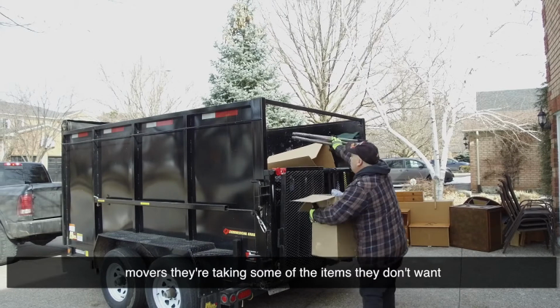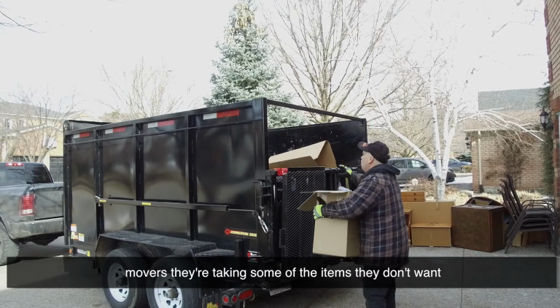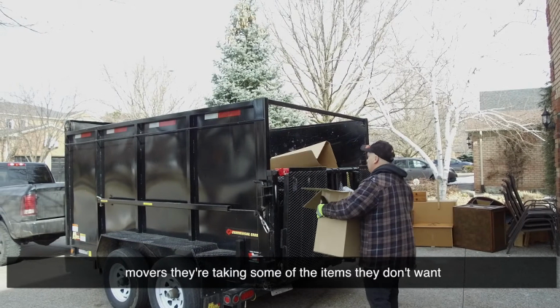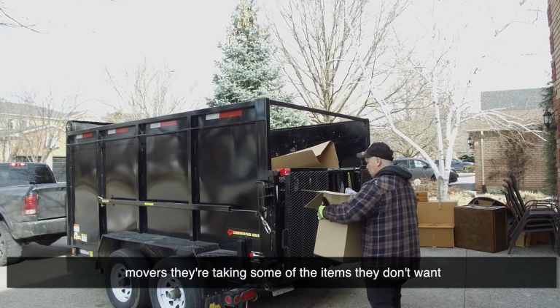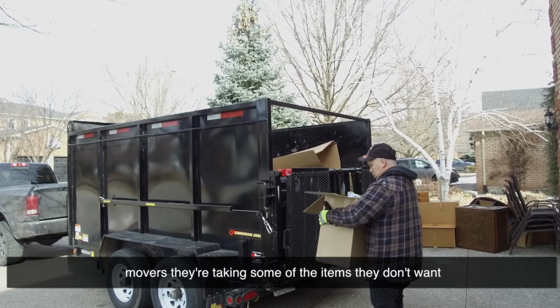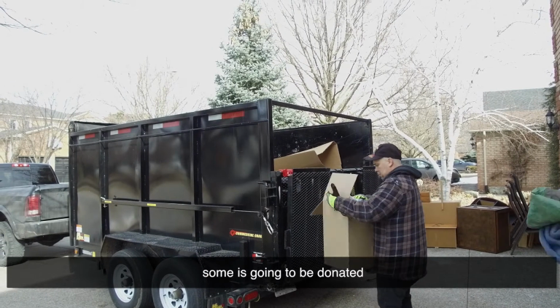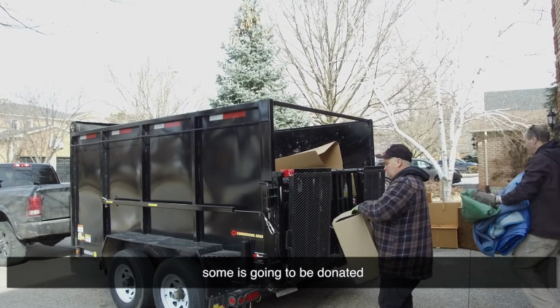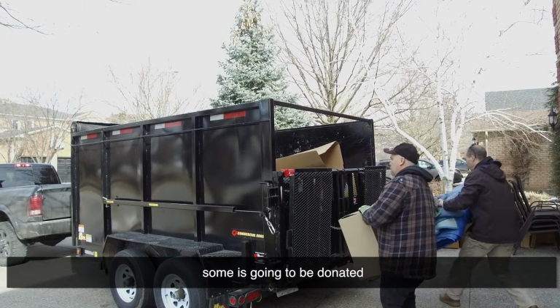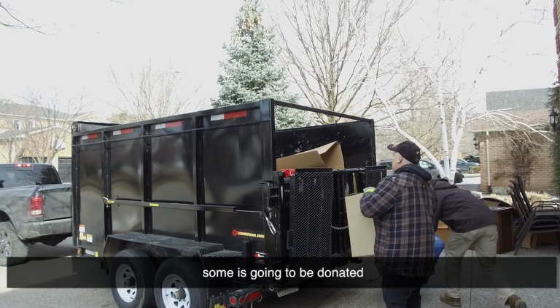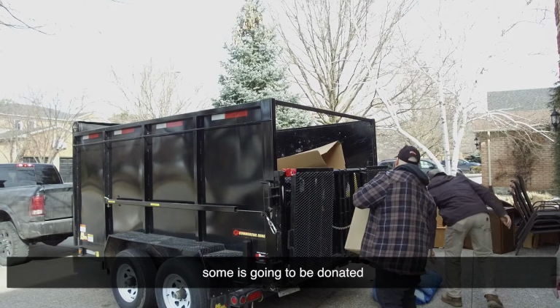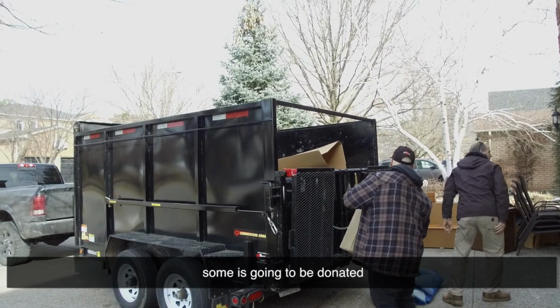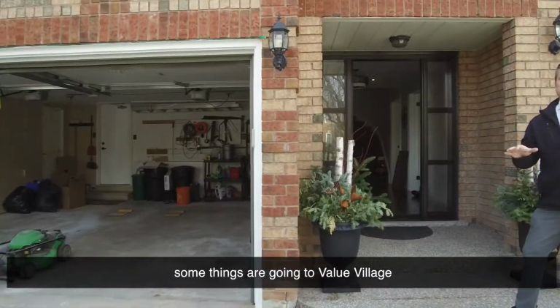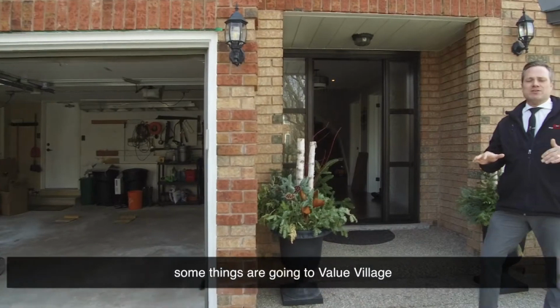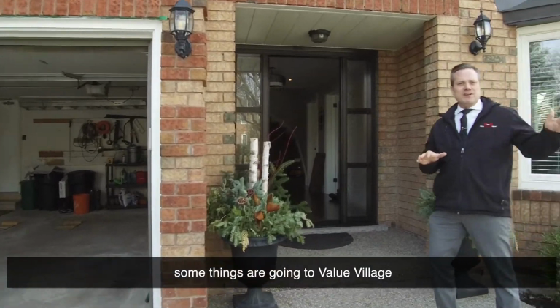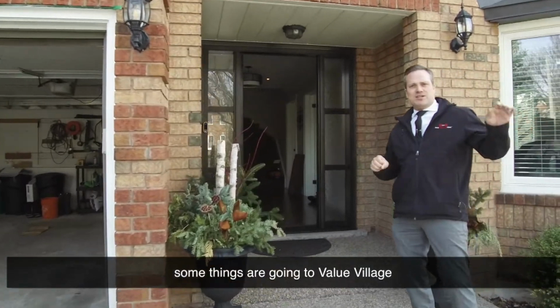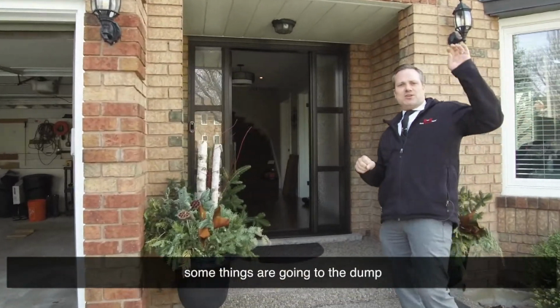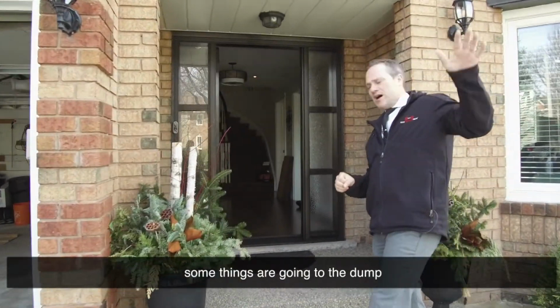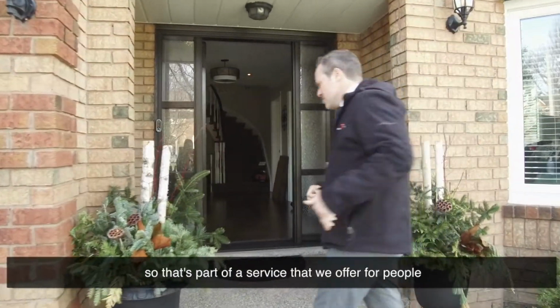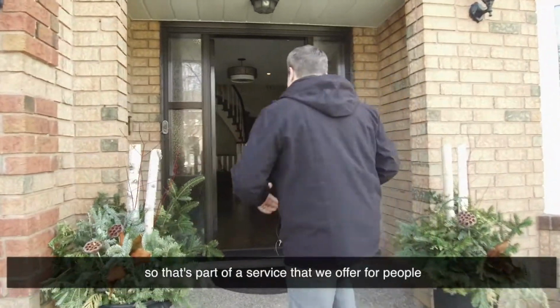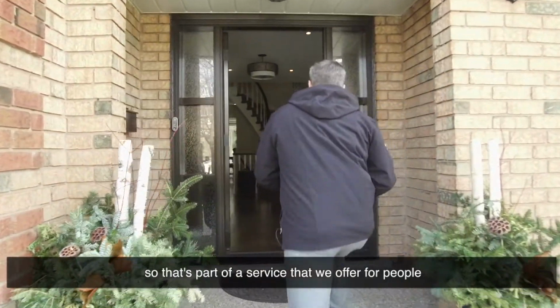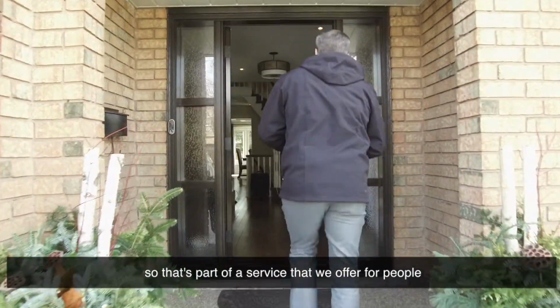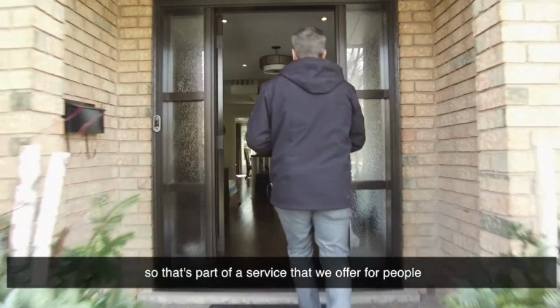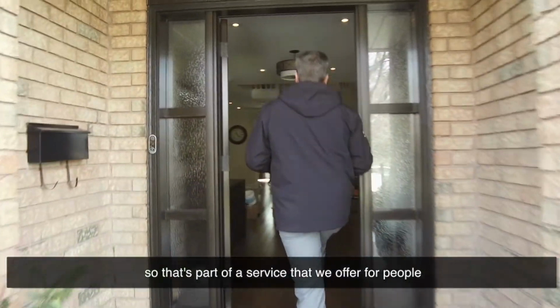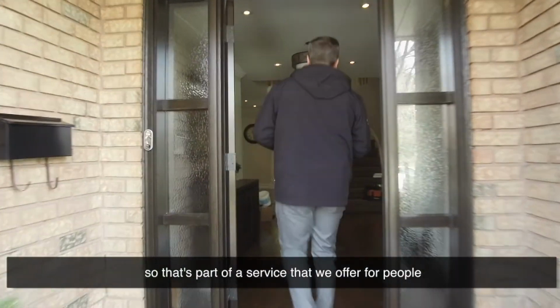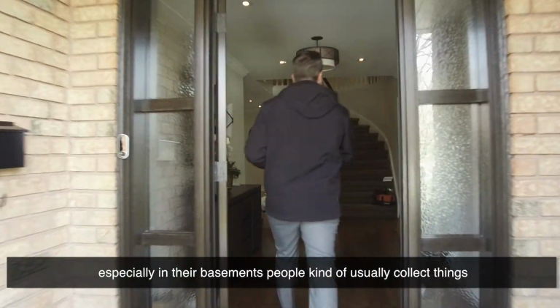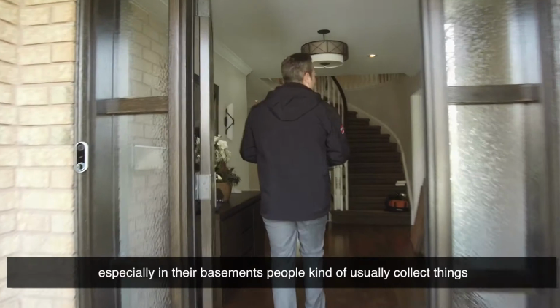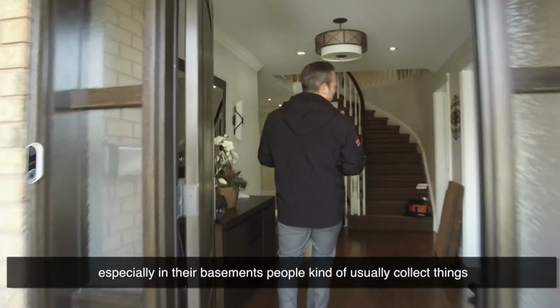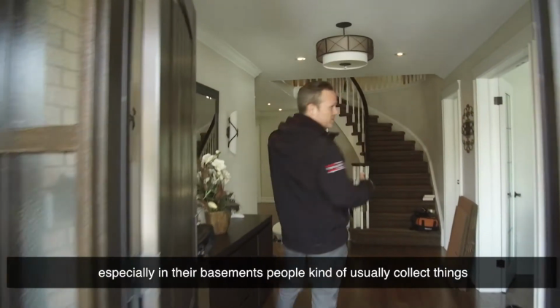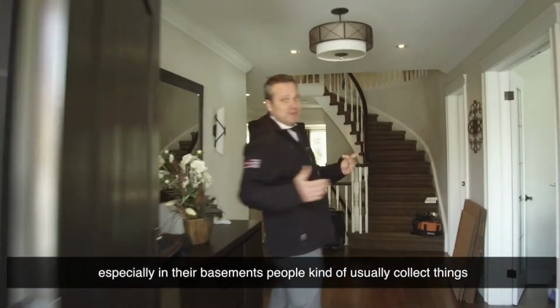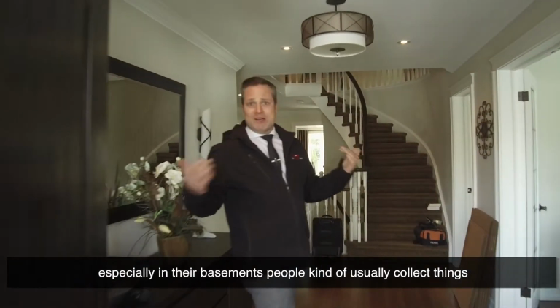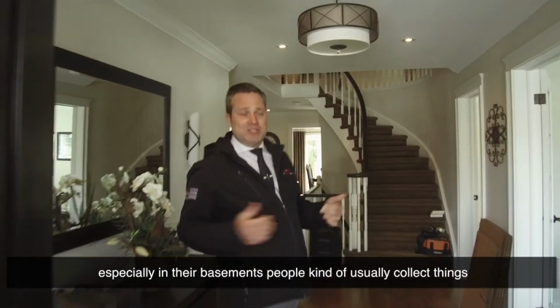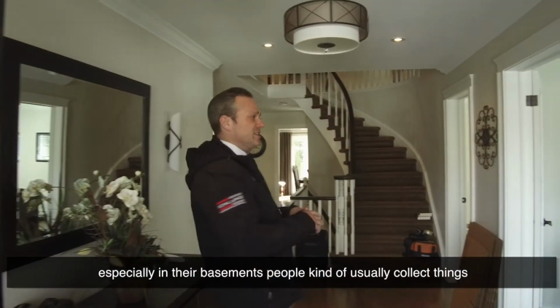We're taking some of the items they don't want — some are going to be donated, some things are going to Value Village, and some things are going to the dump. That's part of a service that we offer for people, especially in their basements, where people usually collect things.